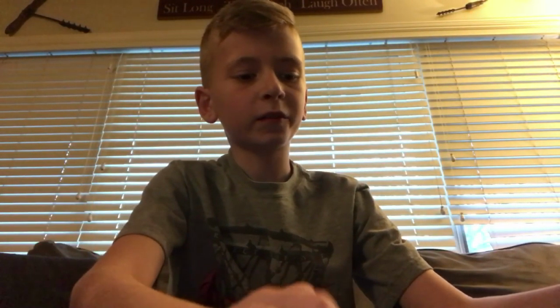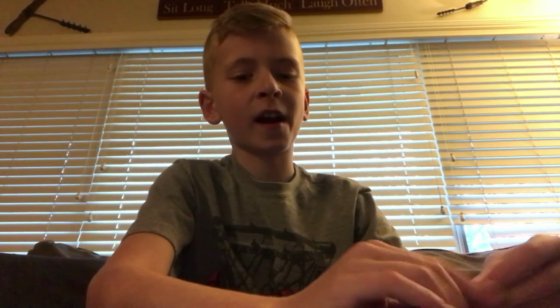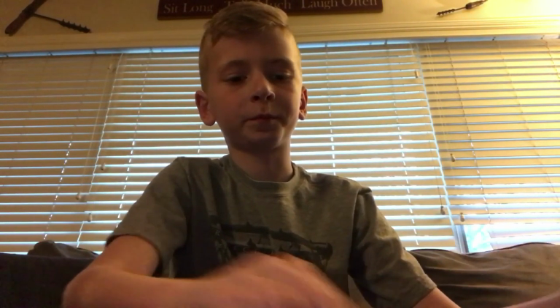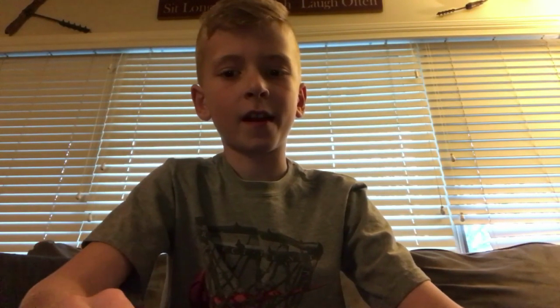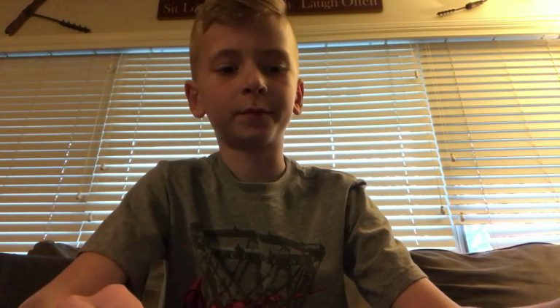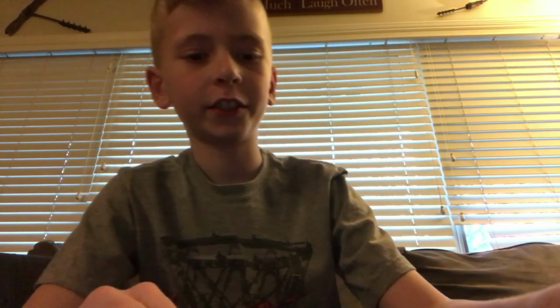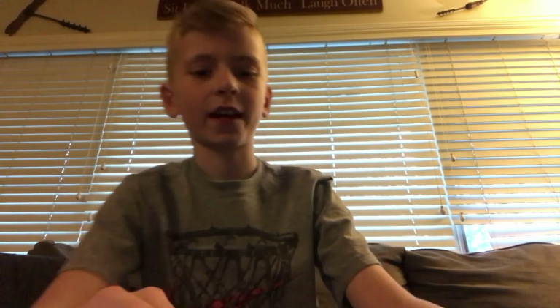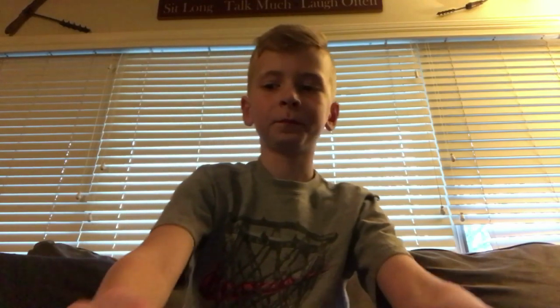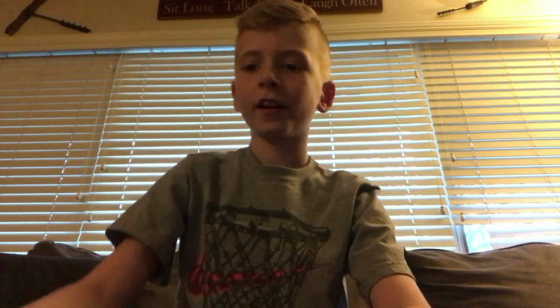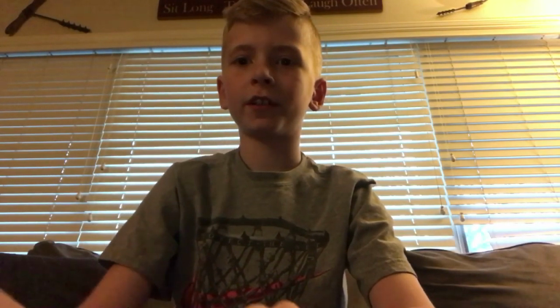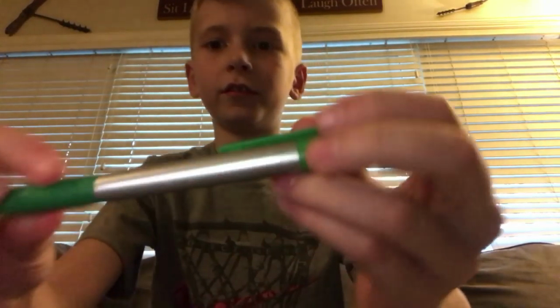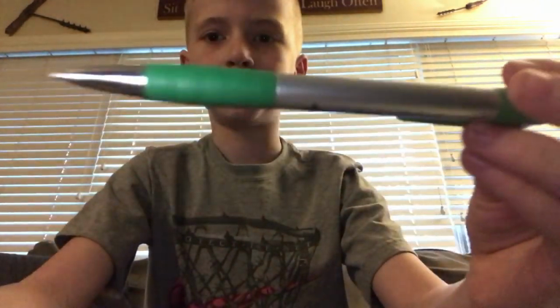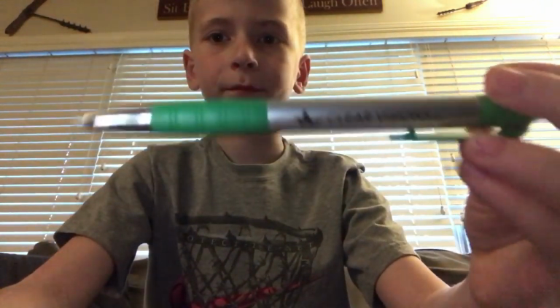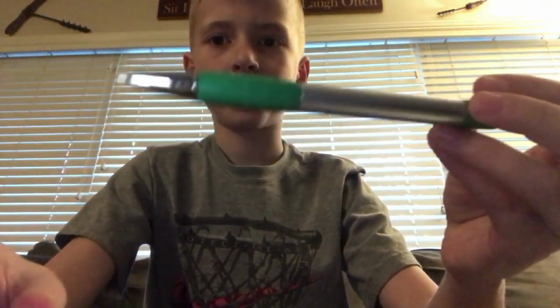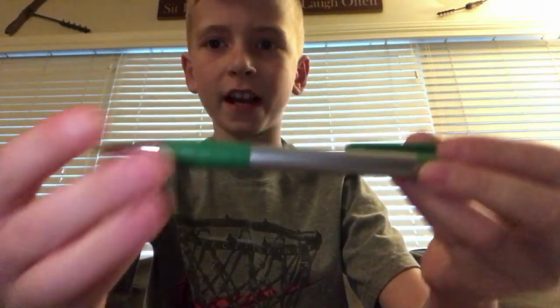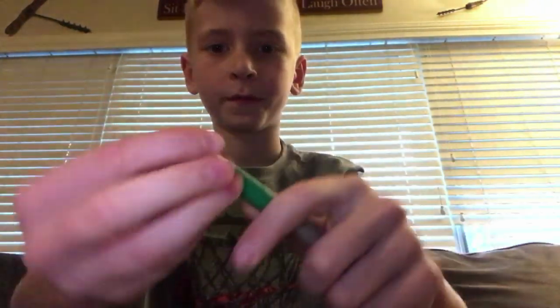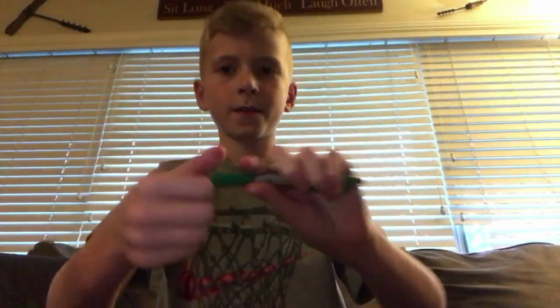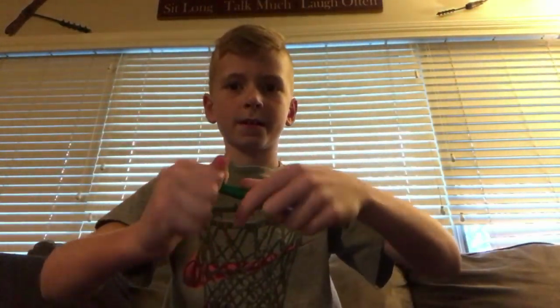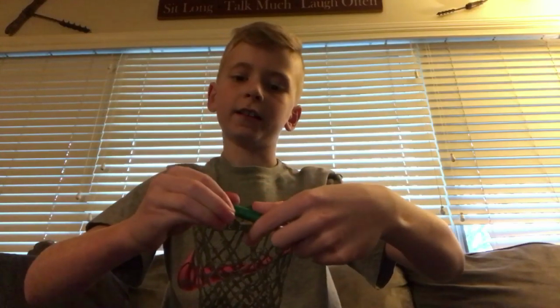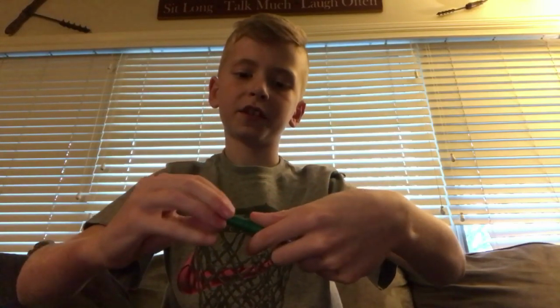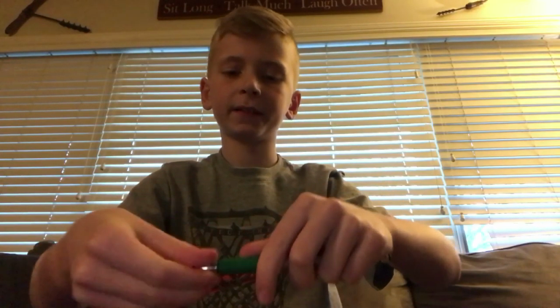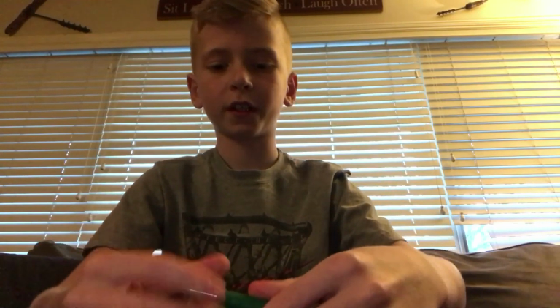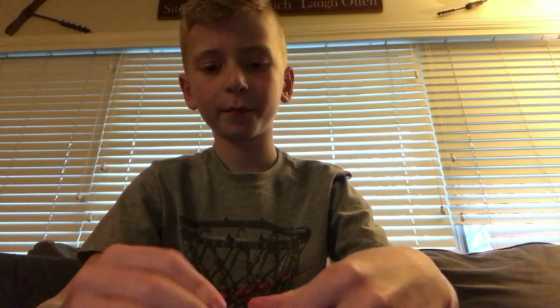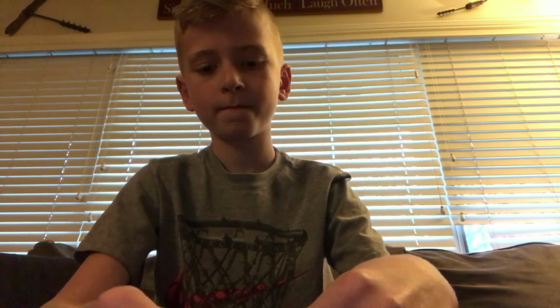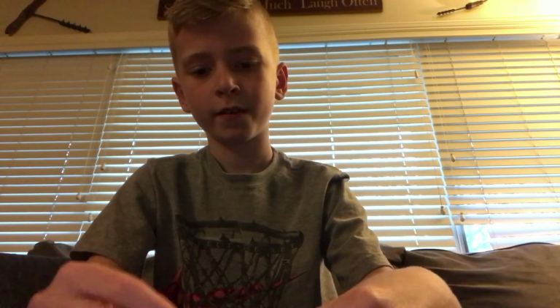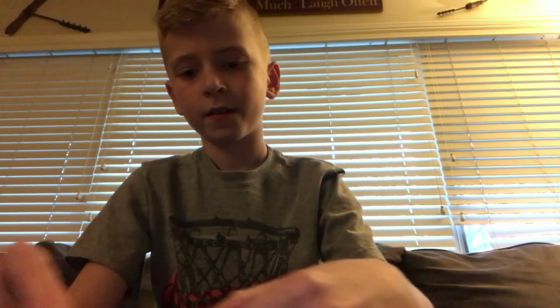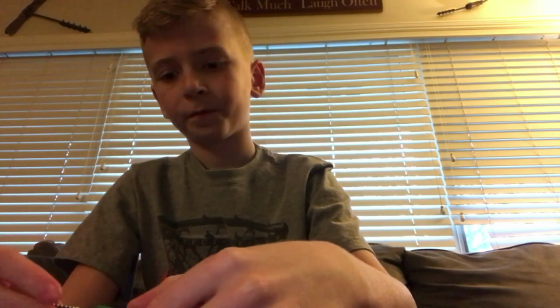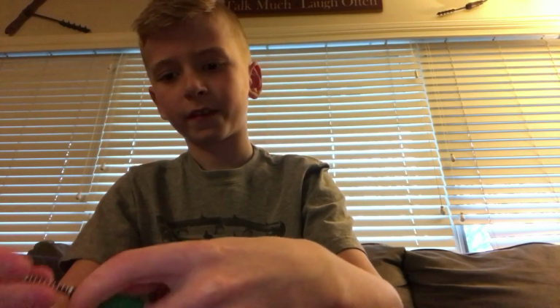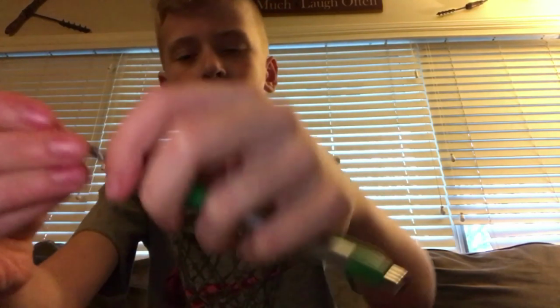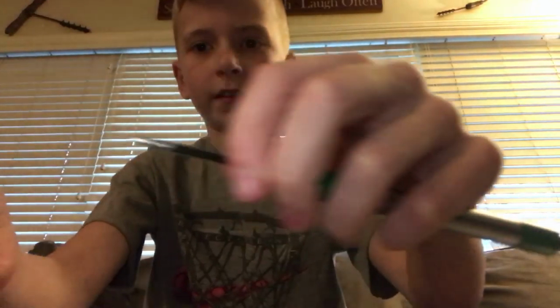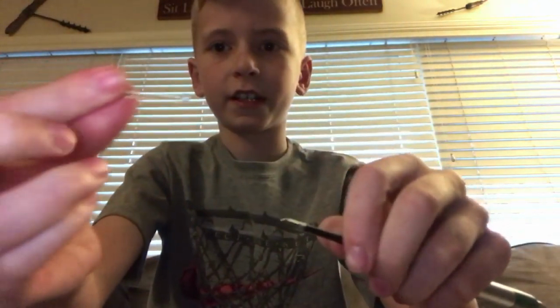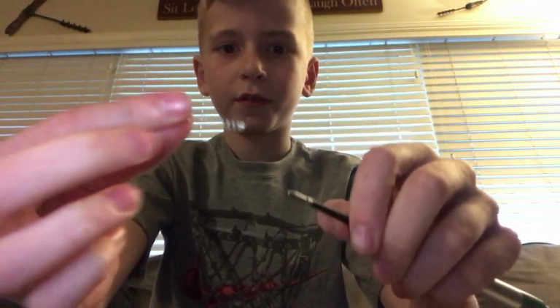After you have that done, you want to take out the spring from a clicking pen. Just take out the spring.